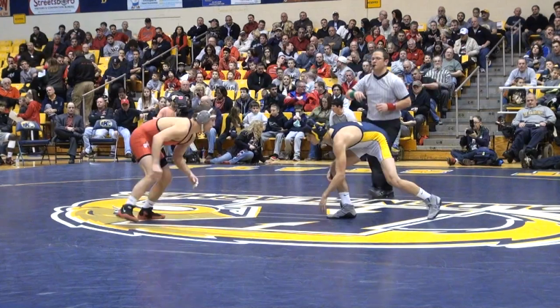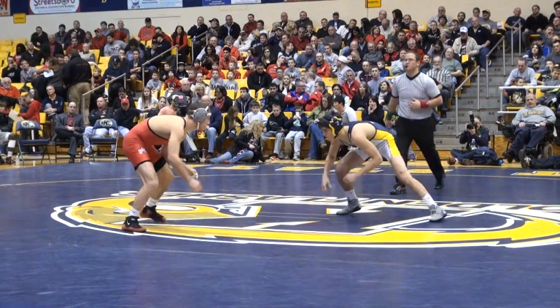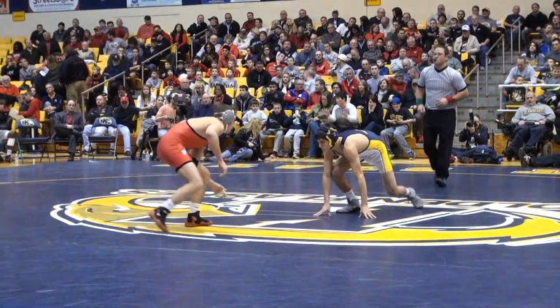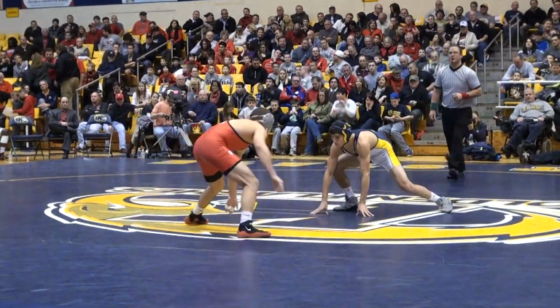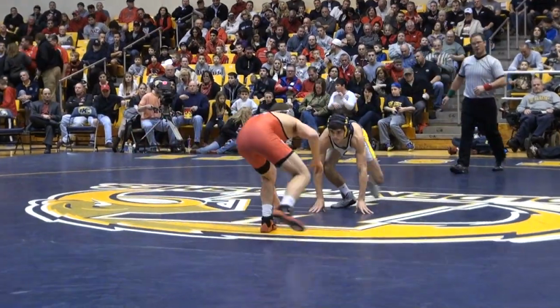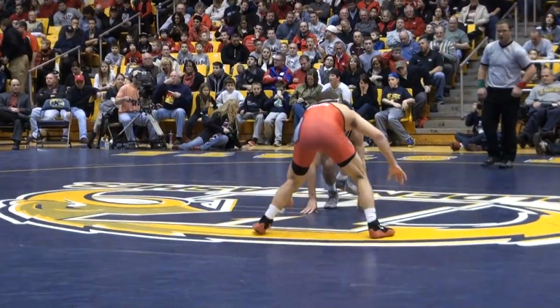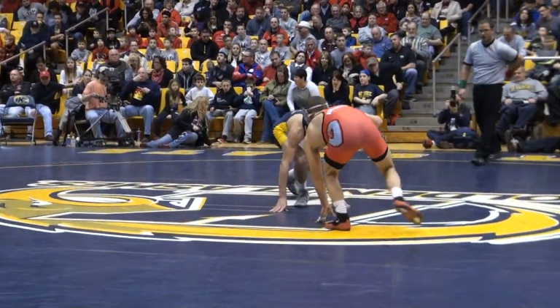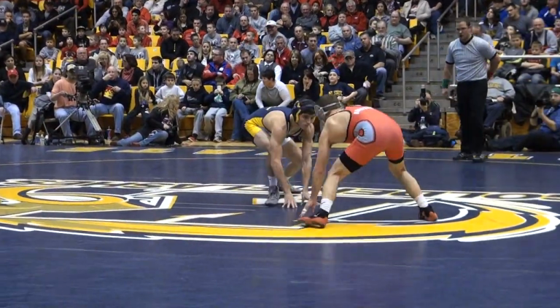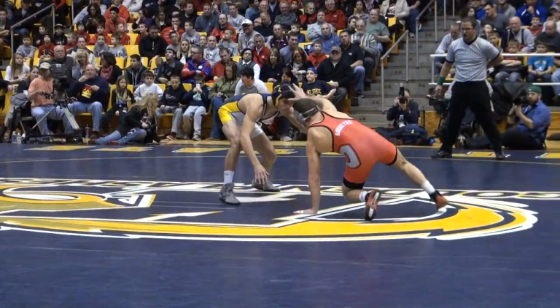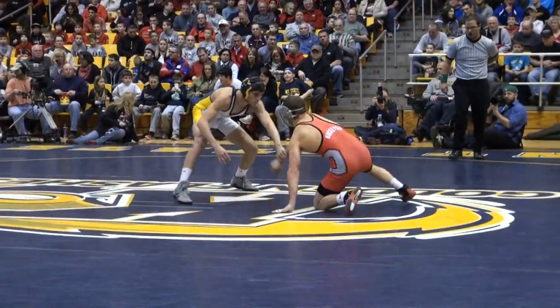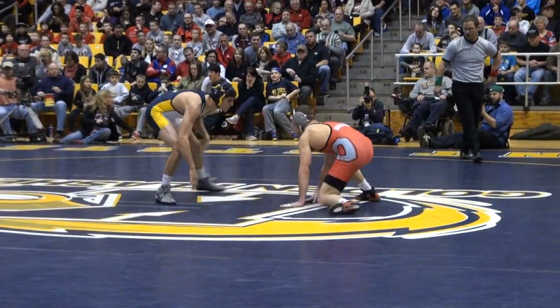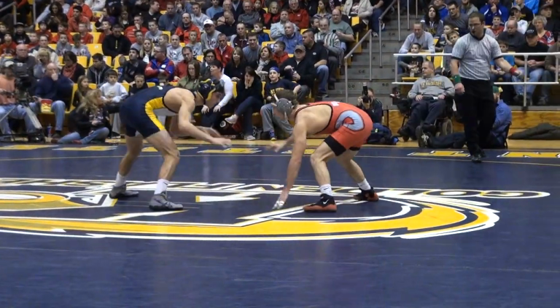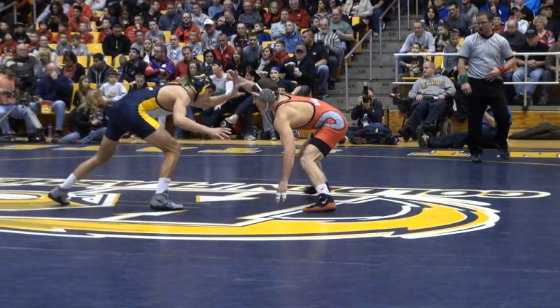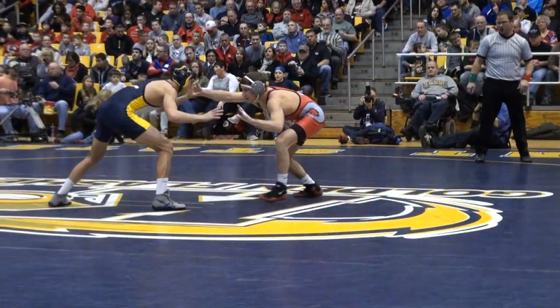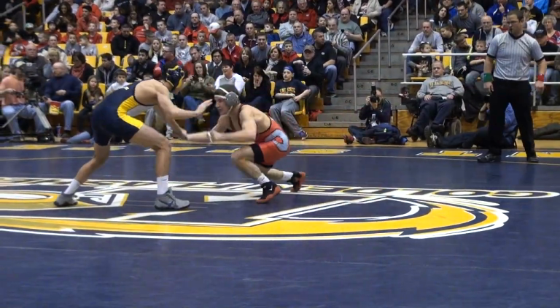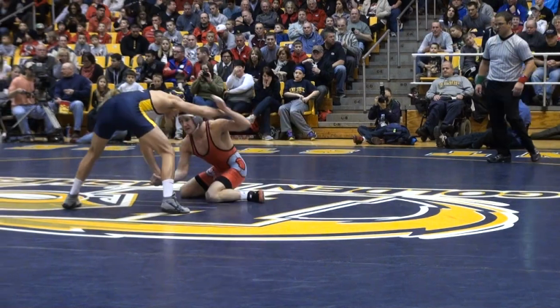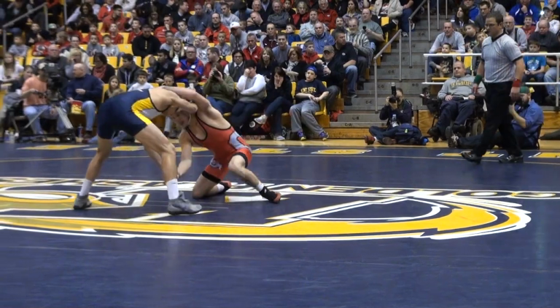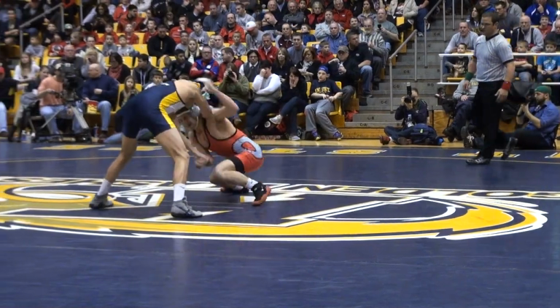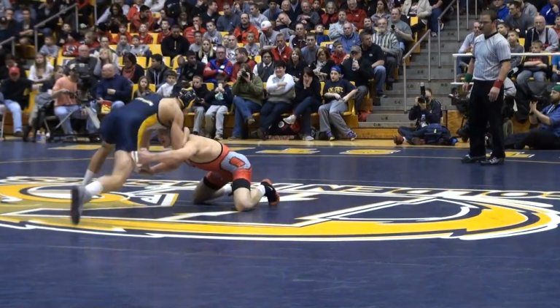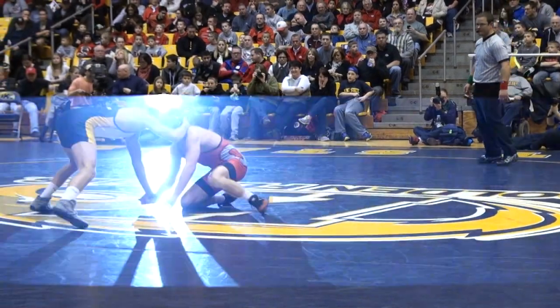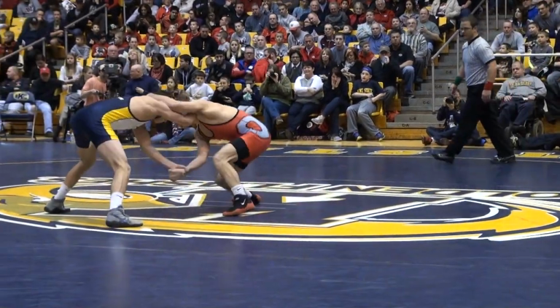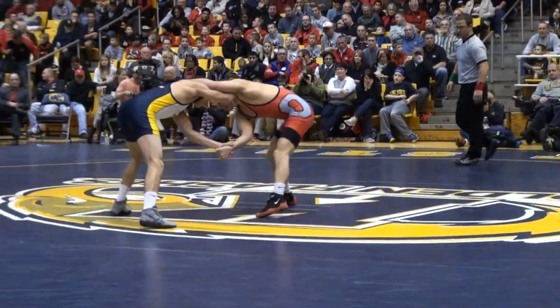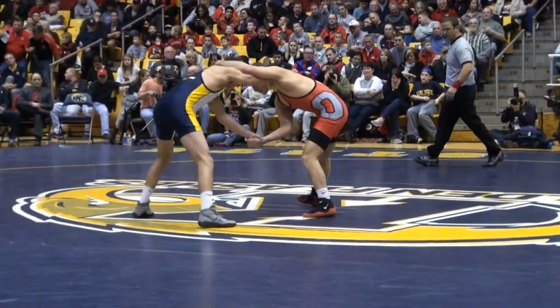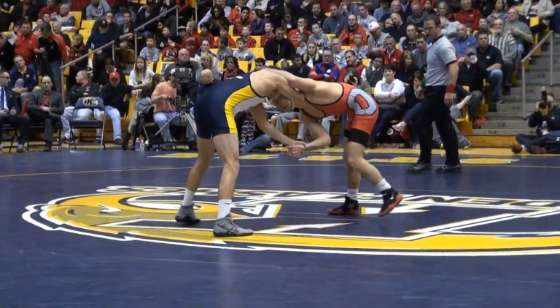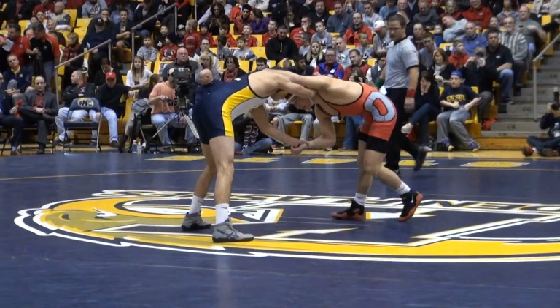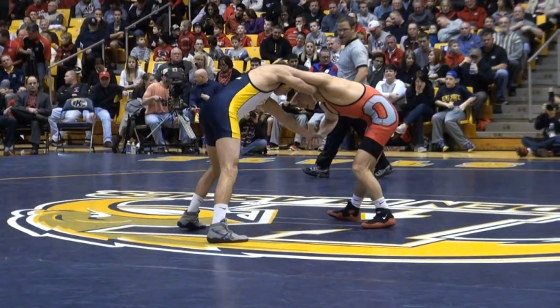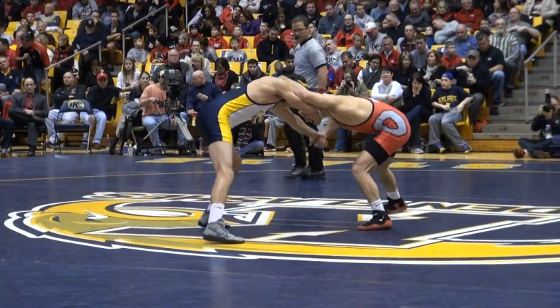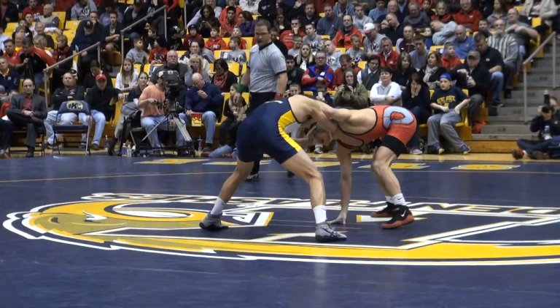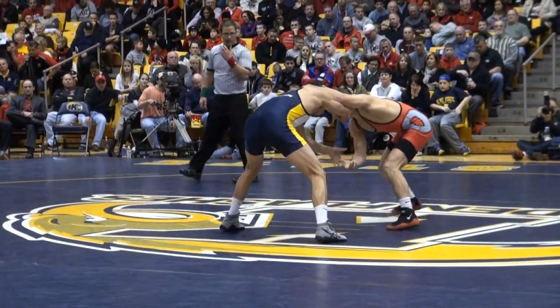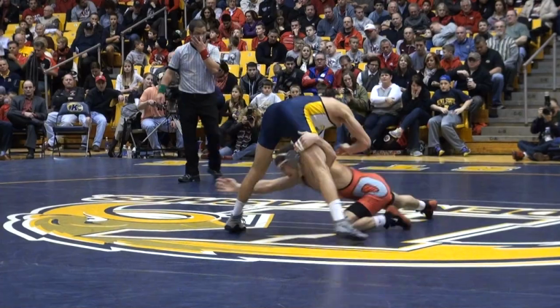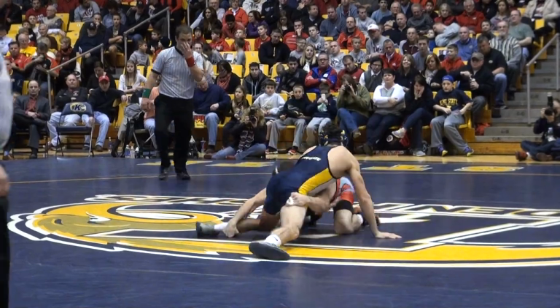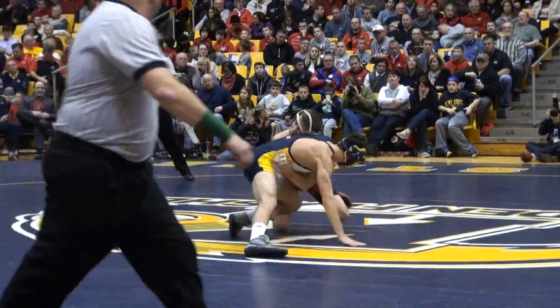Here we go — two-time NCAA champion at 141 pounds. Well, he's up to 141, two times at 133. Logan Stieber, and he's taking a shot right away. That's Tyler Small for Kent State, the Lone Cat flex.